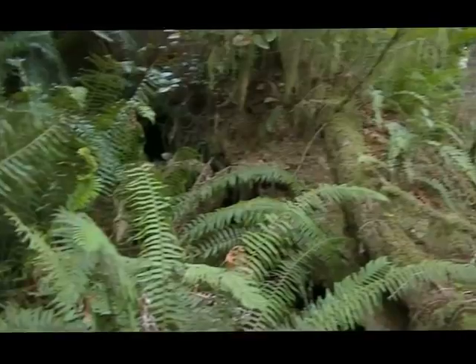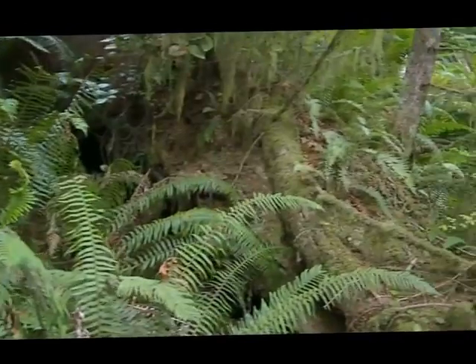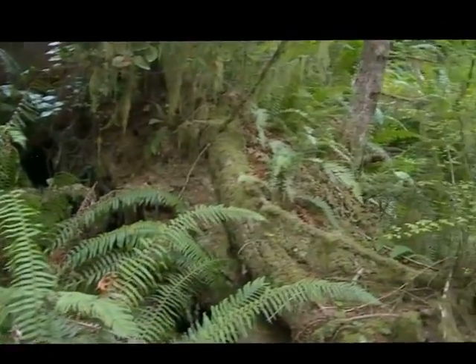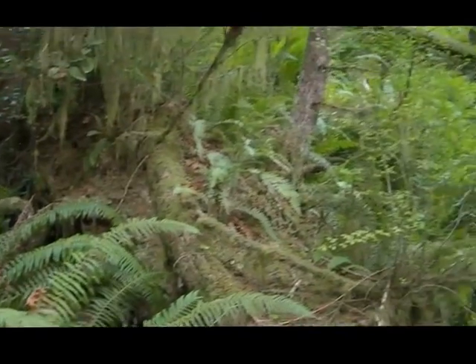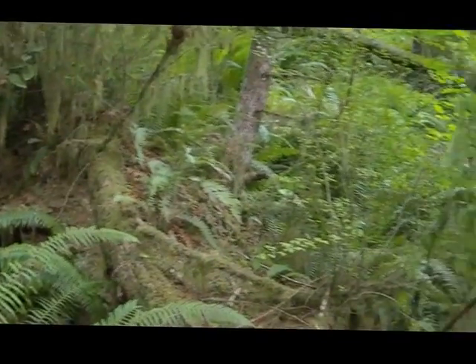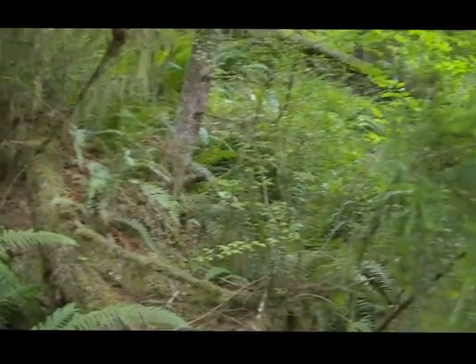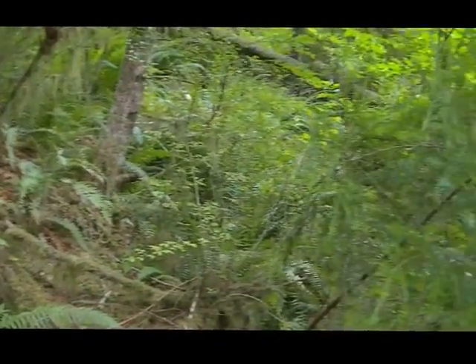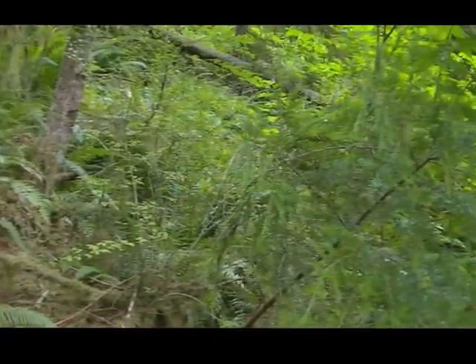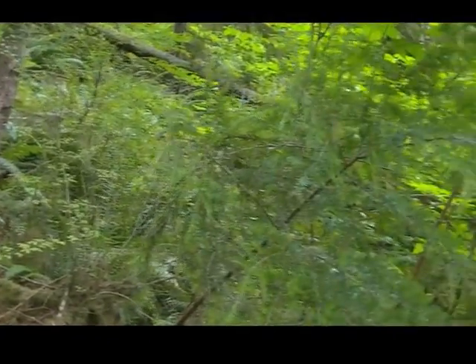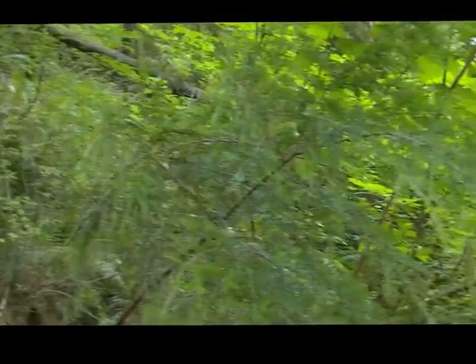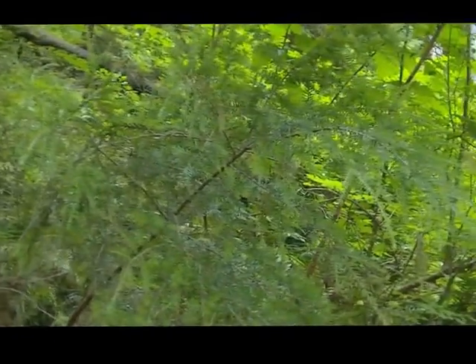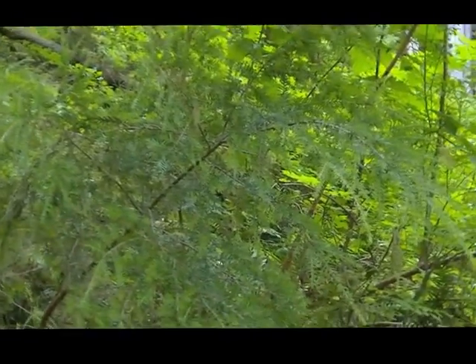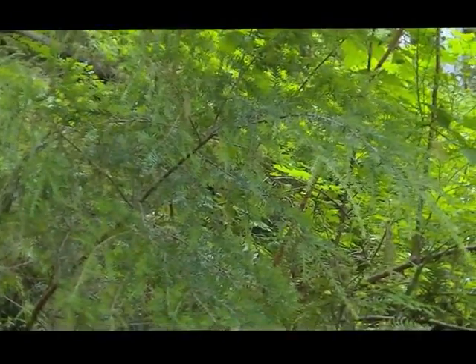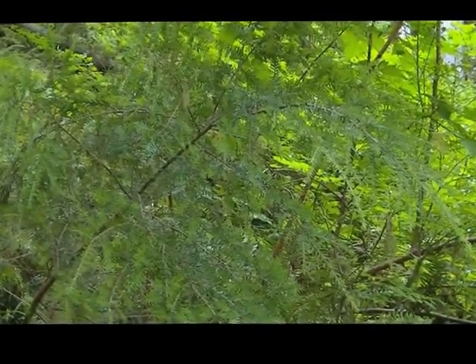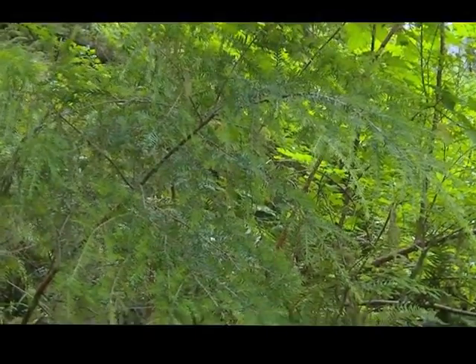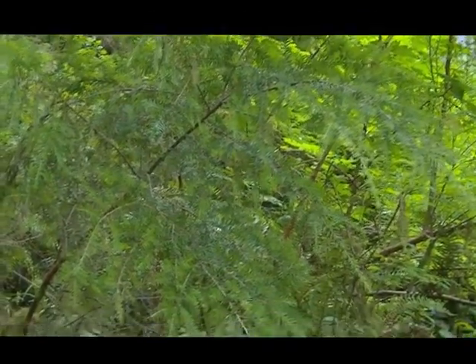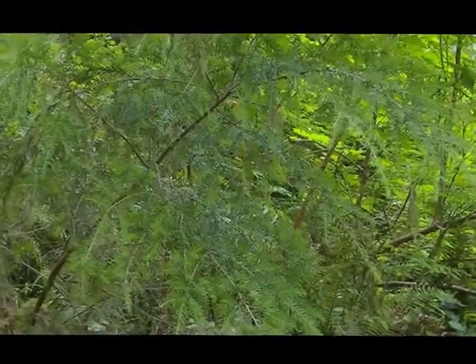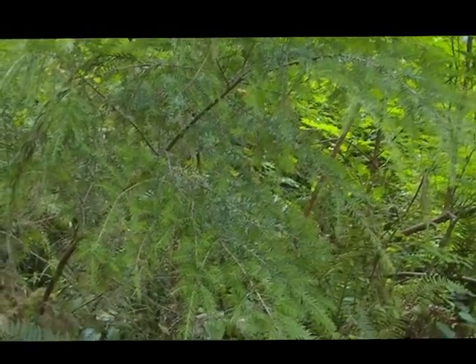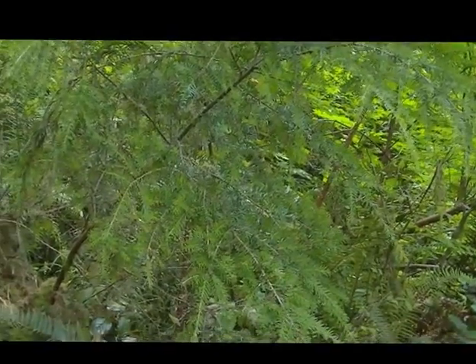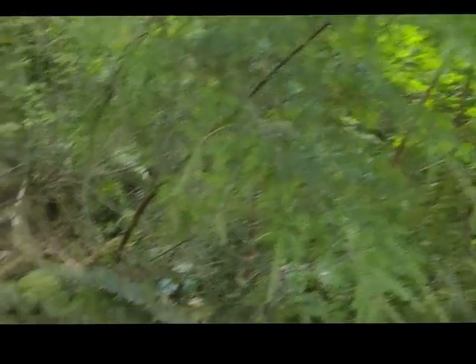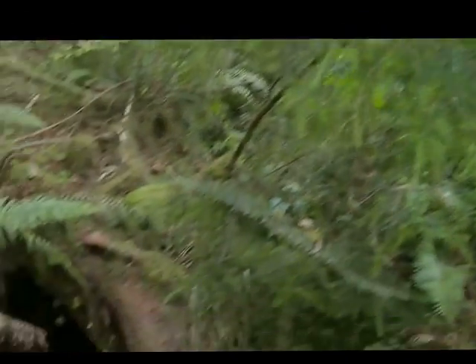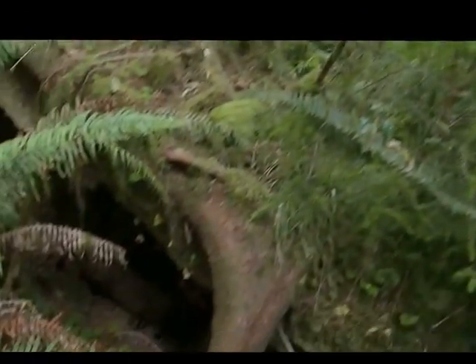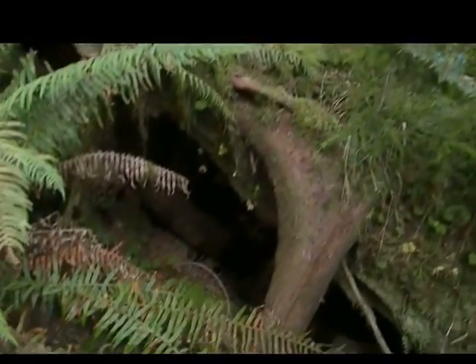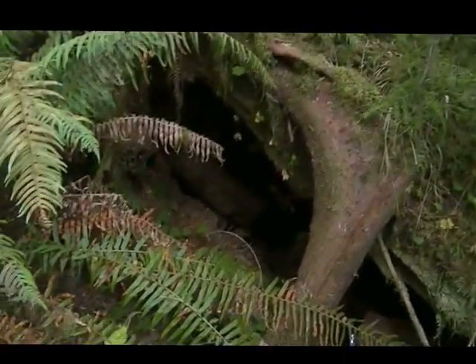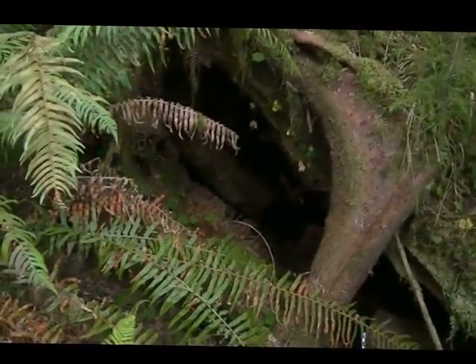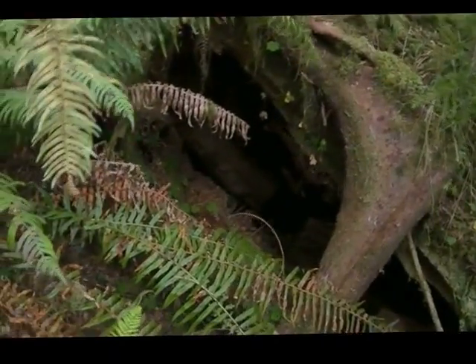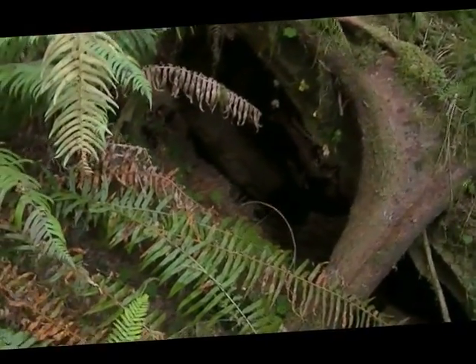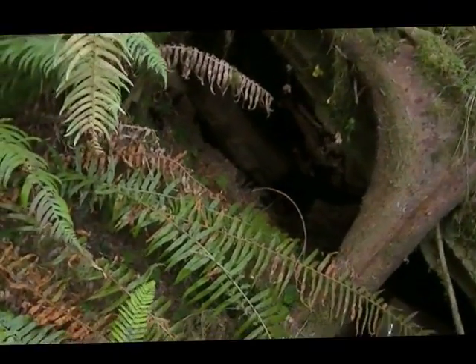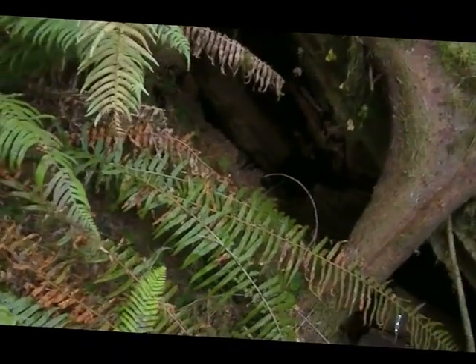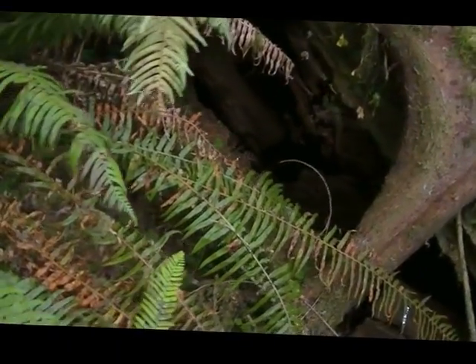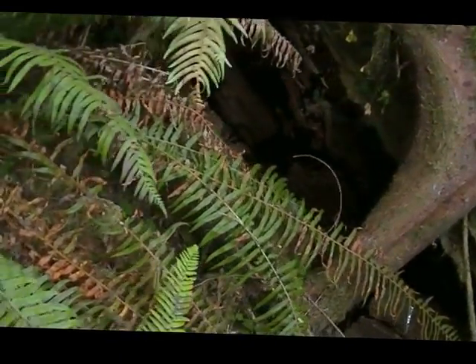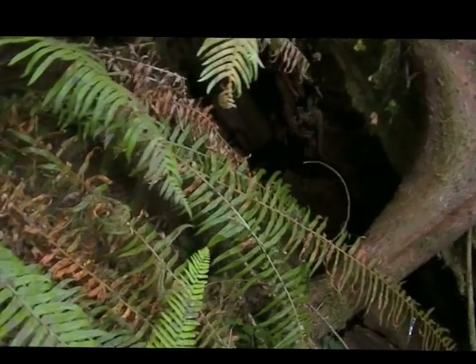It really clears up pretty good up here. There's a tunnel right there. I think that's where the elk have been going.